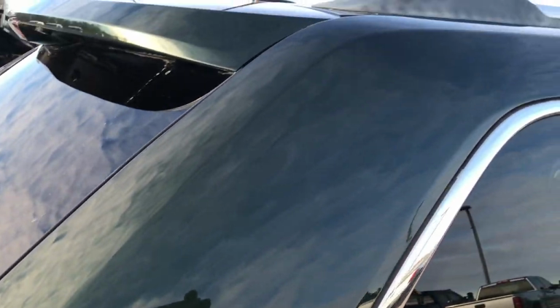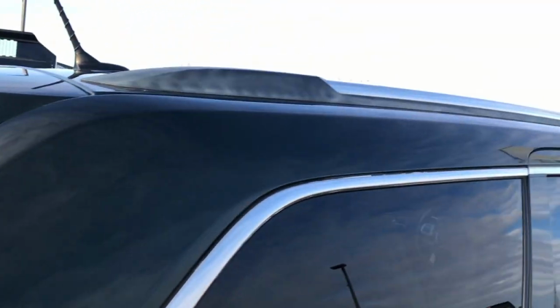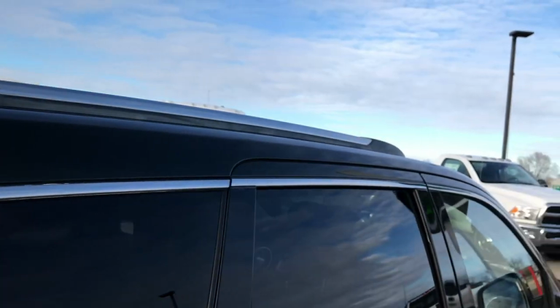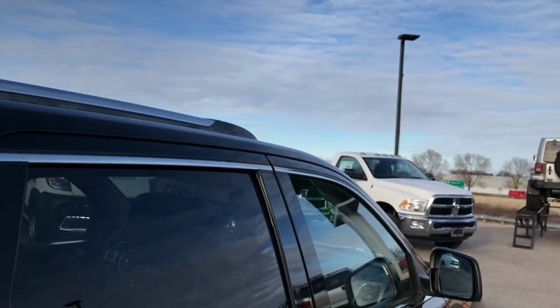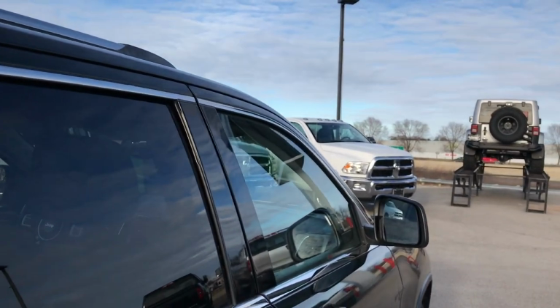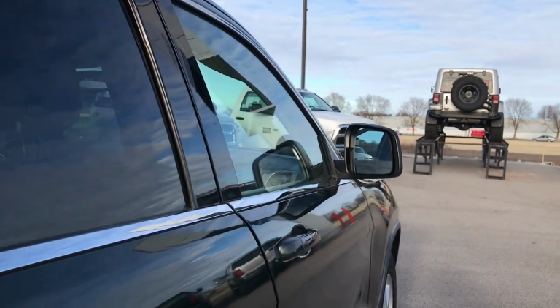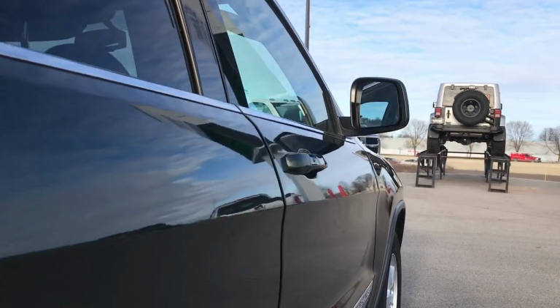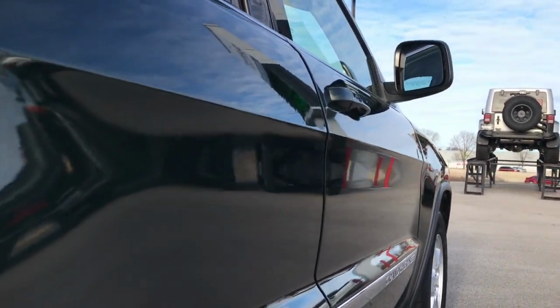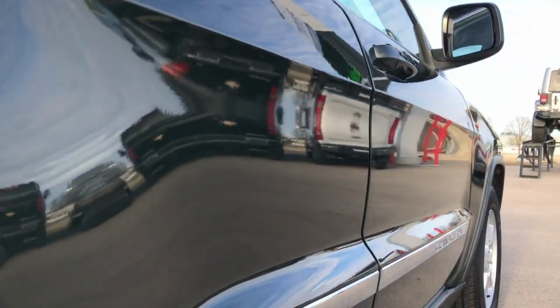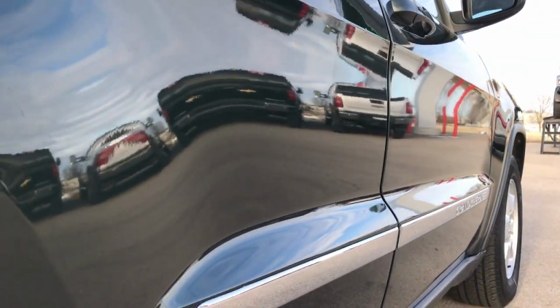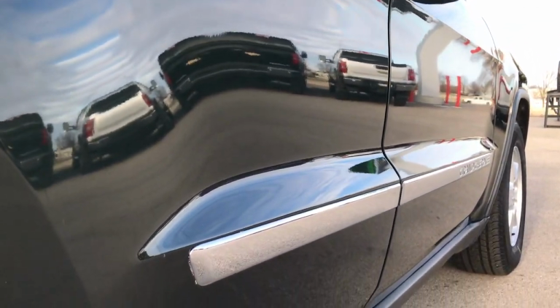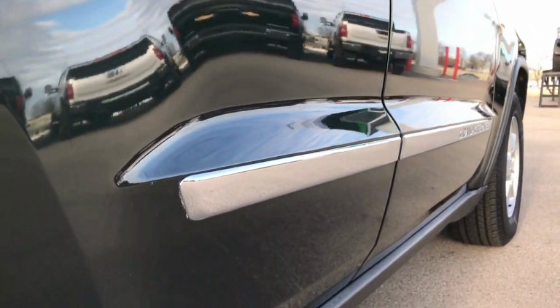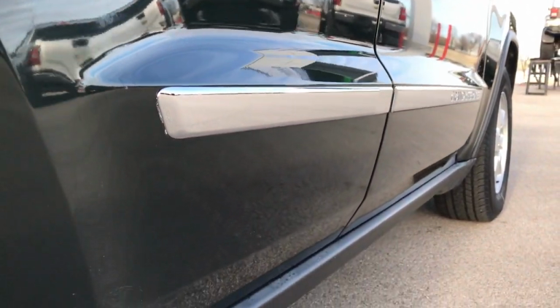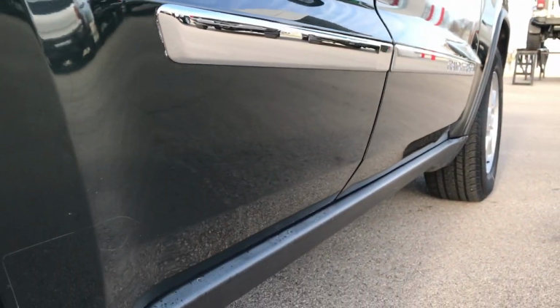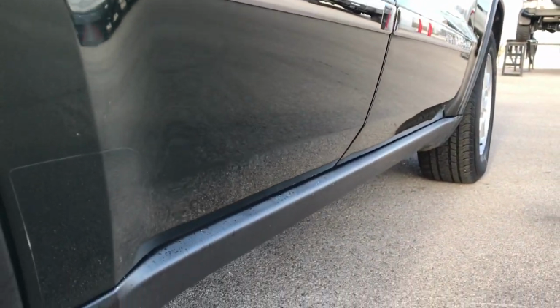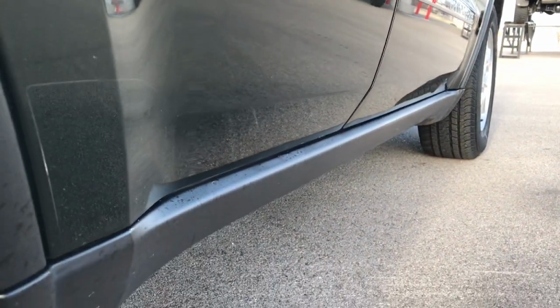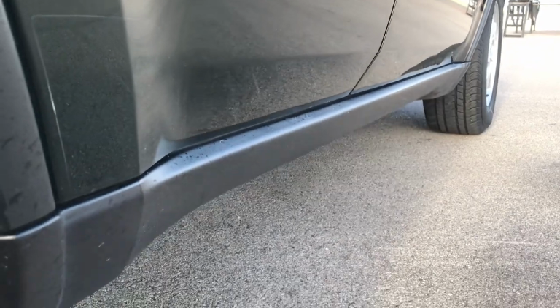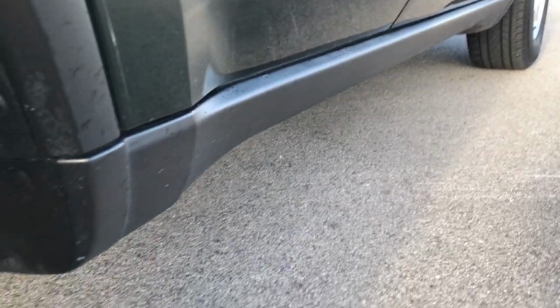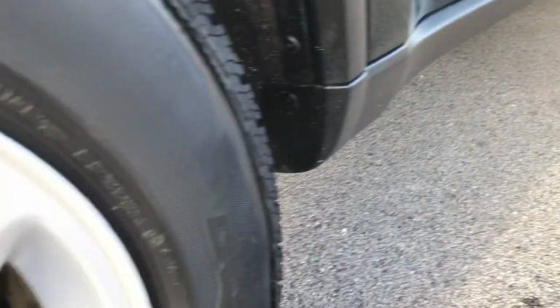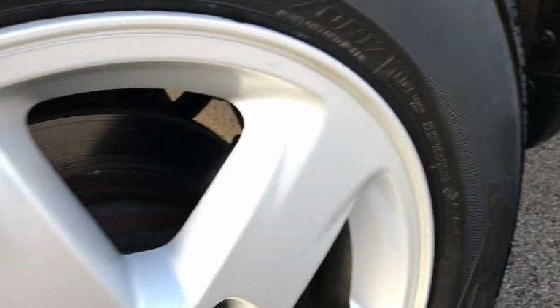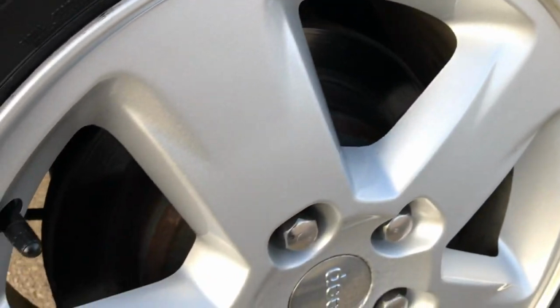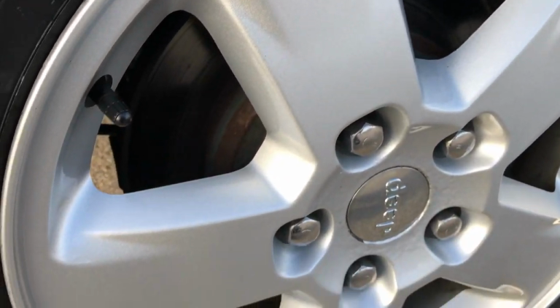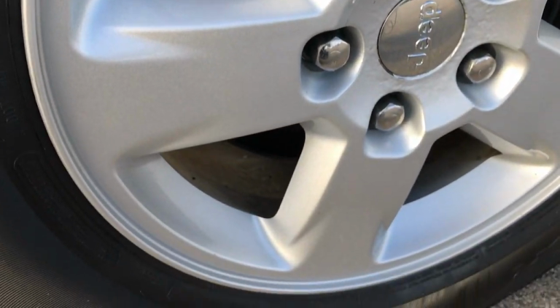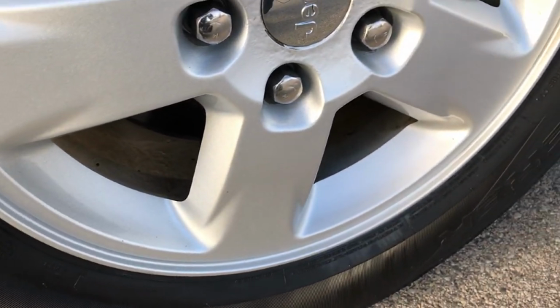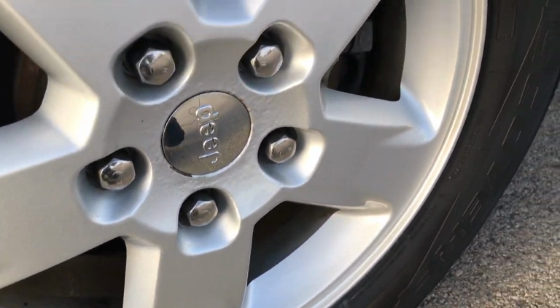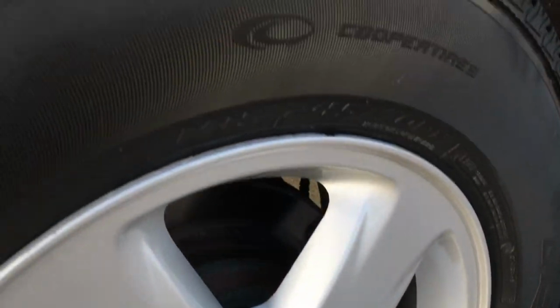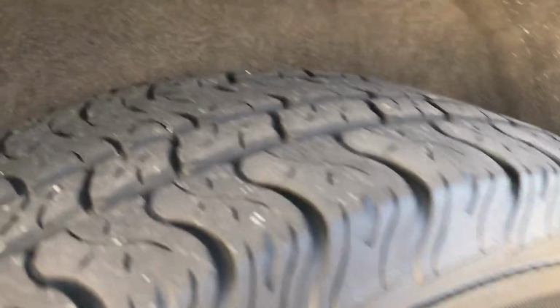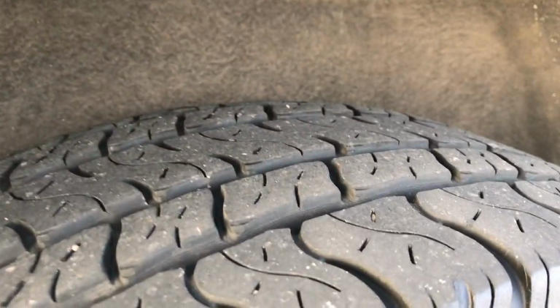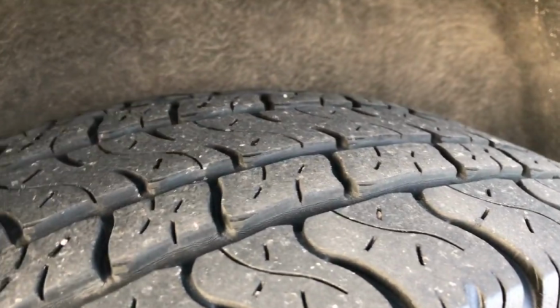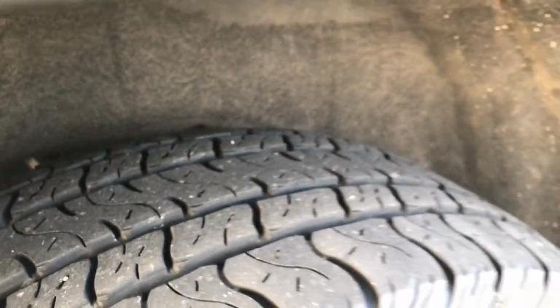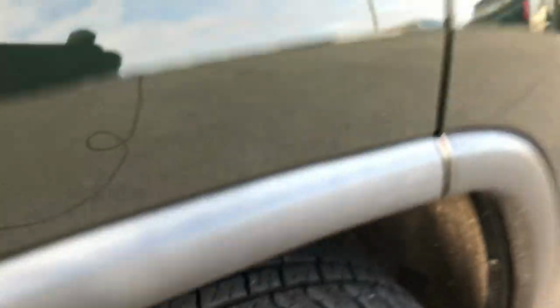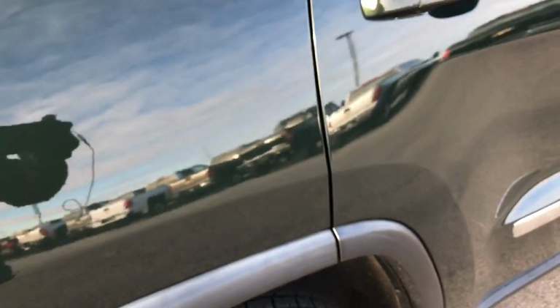We take these HD videos so if you are far away, or even close by but can't make the trip, you can still see the vehicle, hear the vehicle, and have confidence in what you're looking at before you even get here. The back rim is in nice shape as well, and the back tires have just as much tread as the front tires.